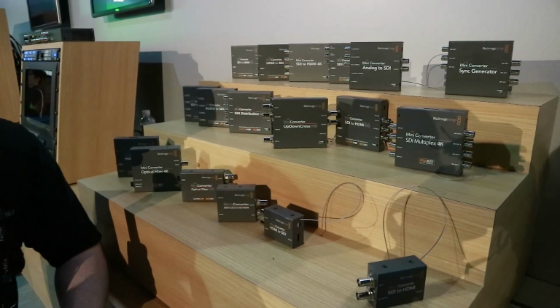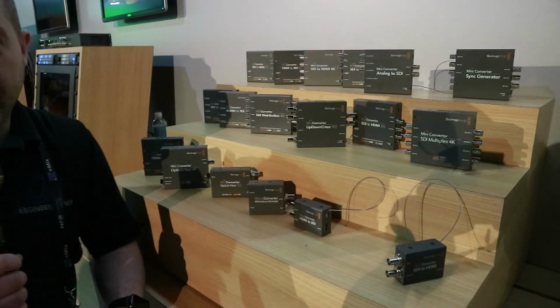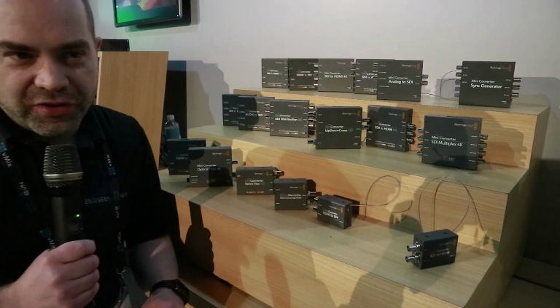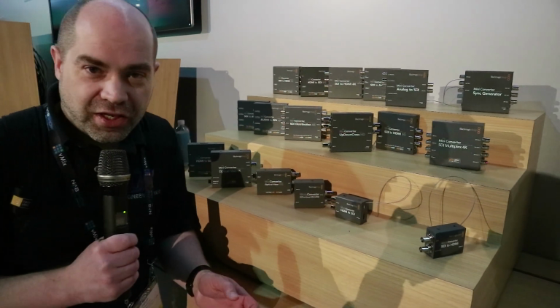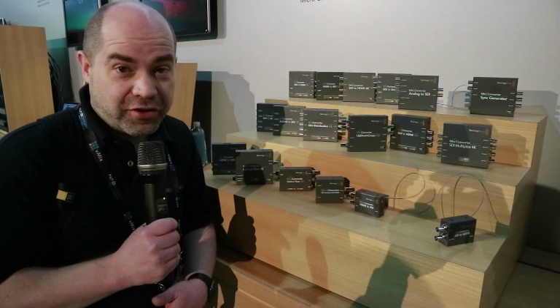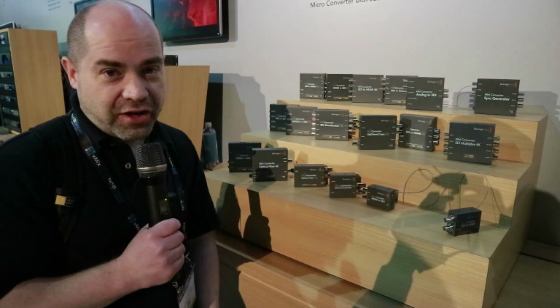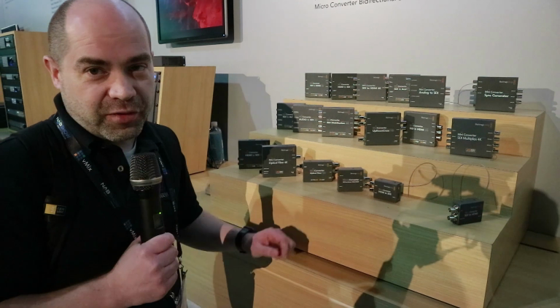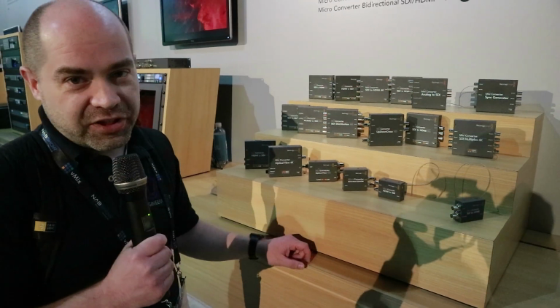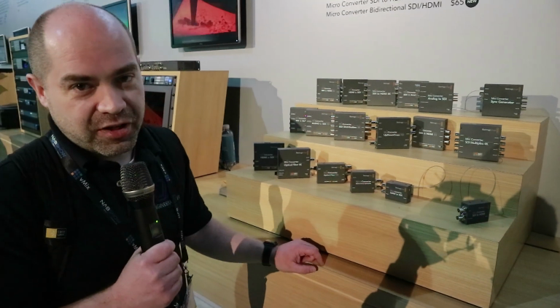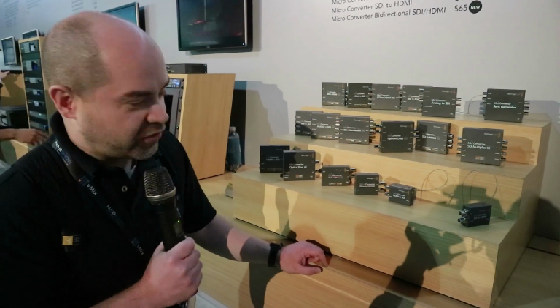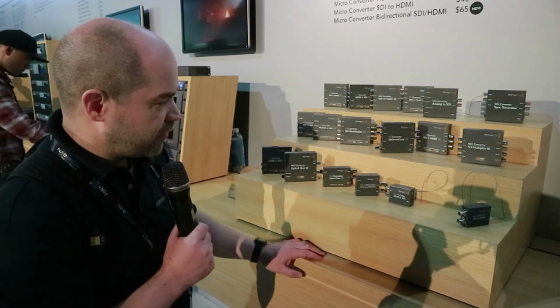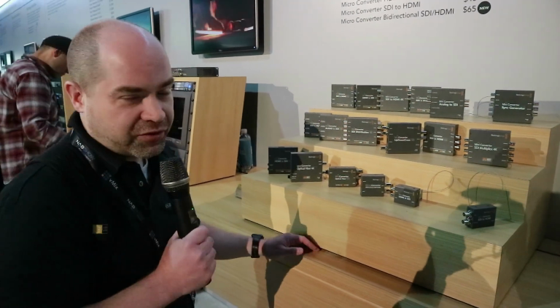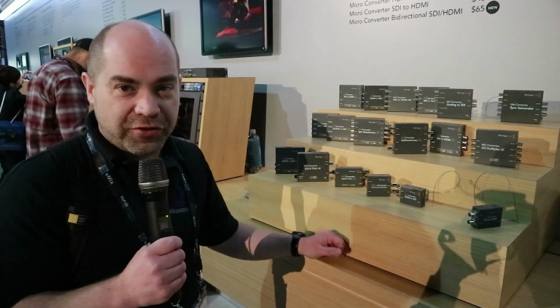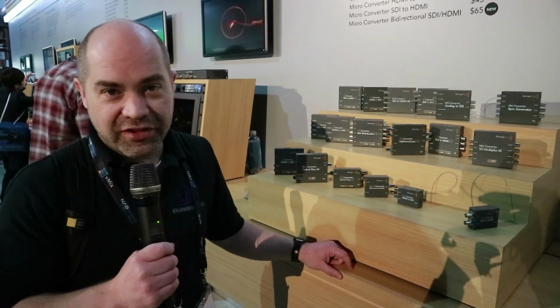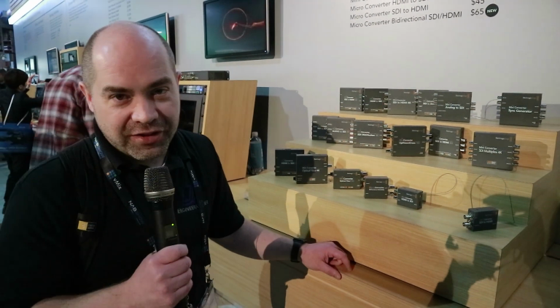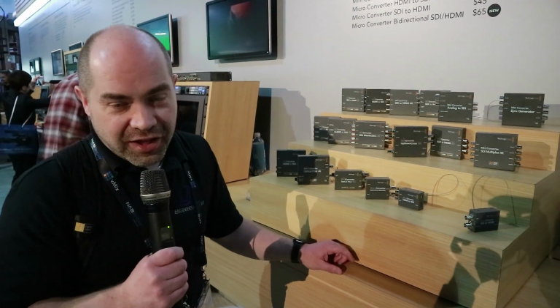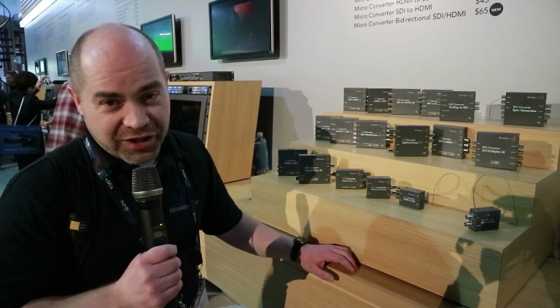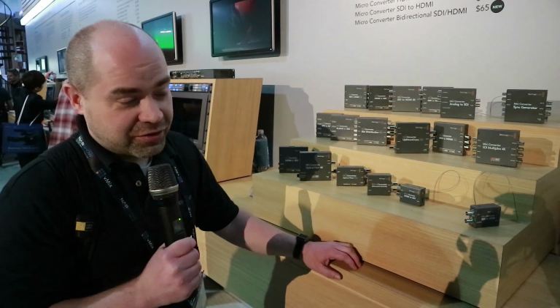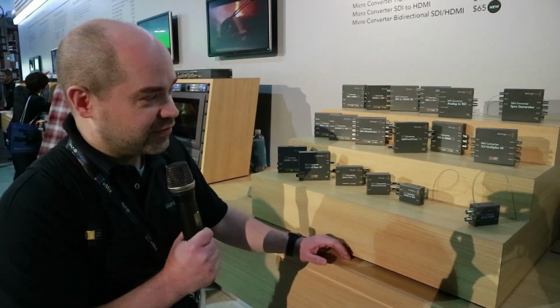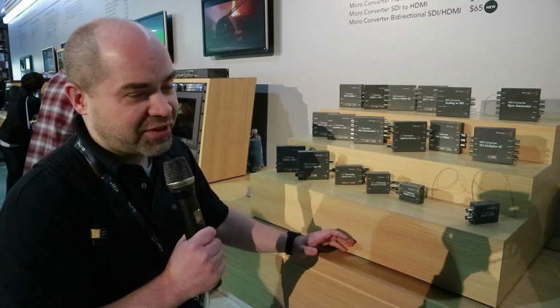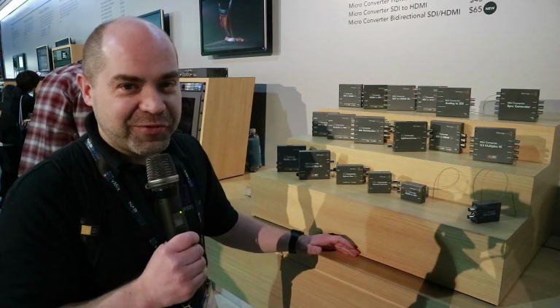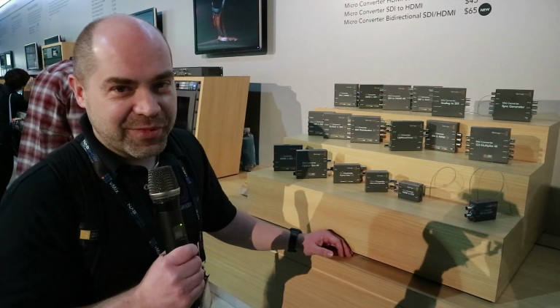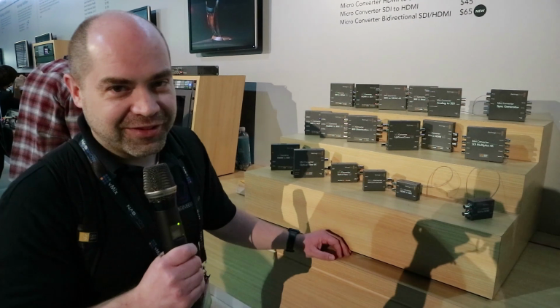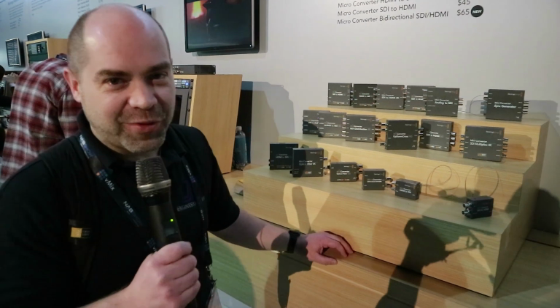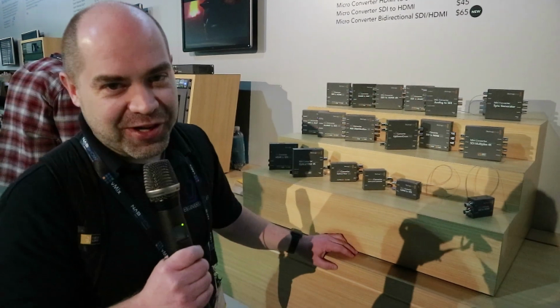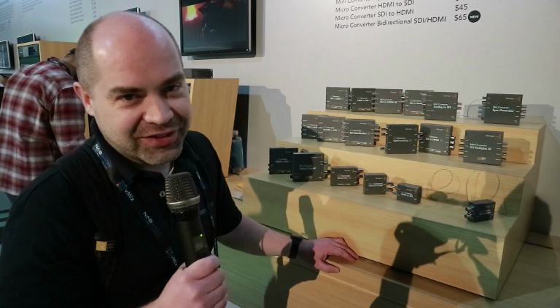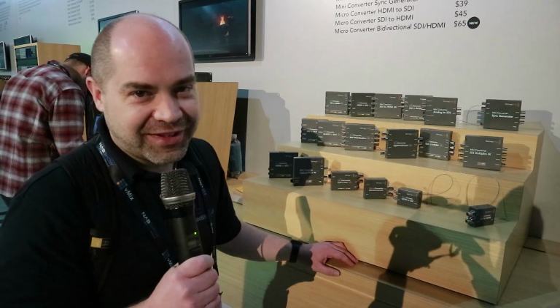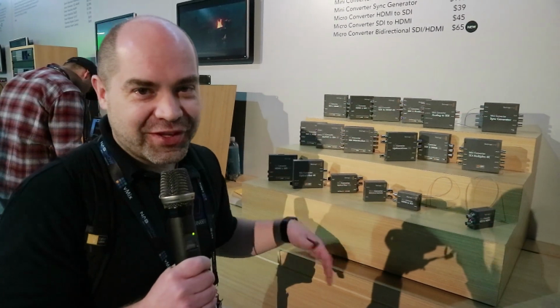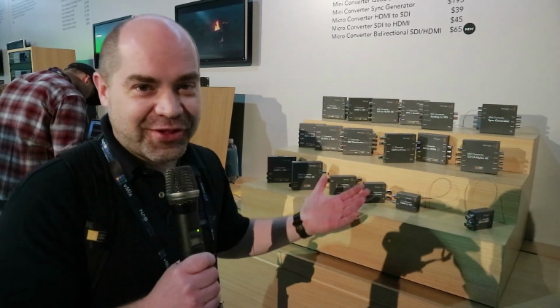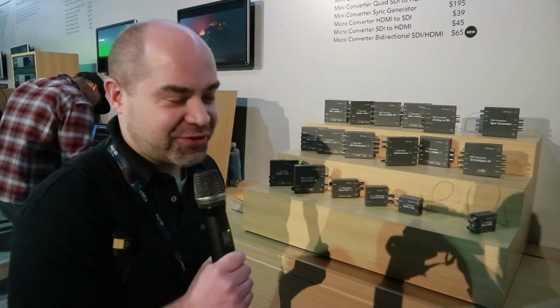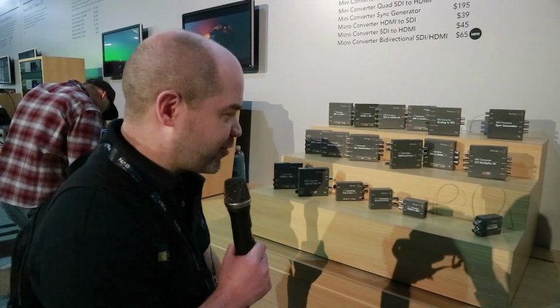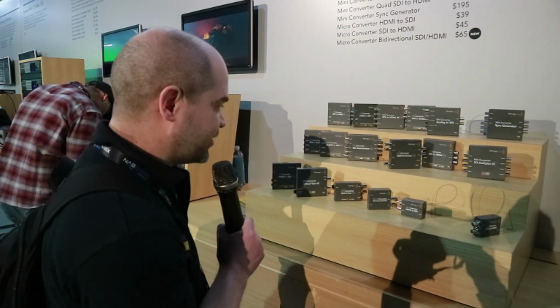Hey everyone, I'm here at the converters area of the Blackmagic booth. They've introduced a few new devices here — actually pretty cool. These are things I wish had come out a little while ago because I've invested in other solutions that are more expensive.